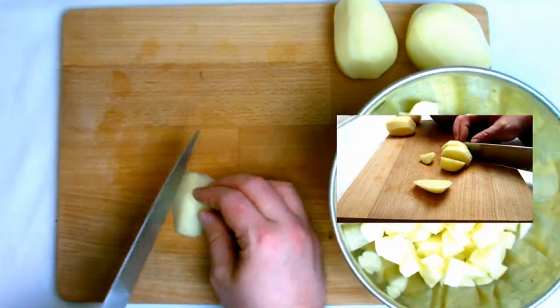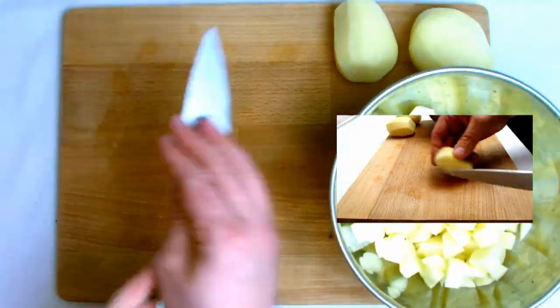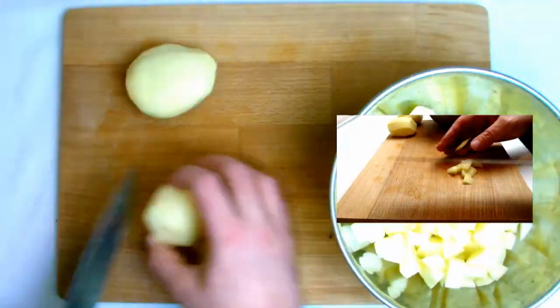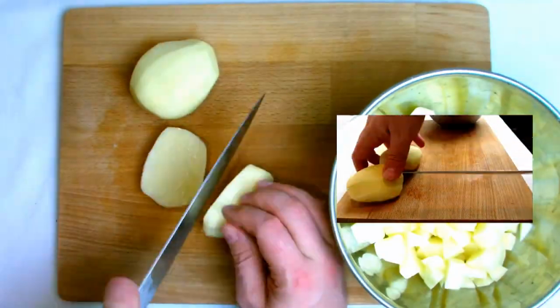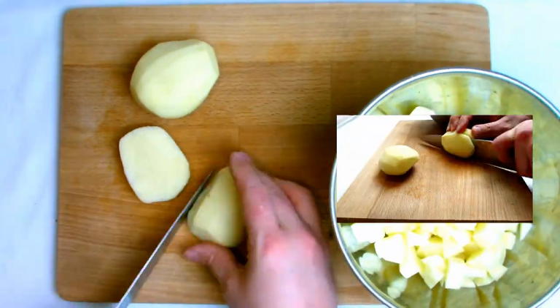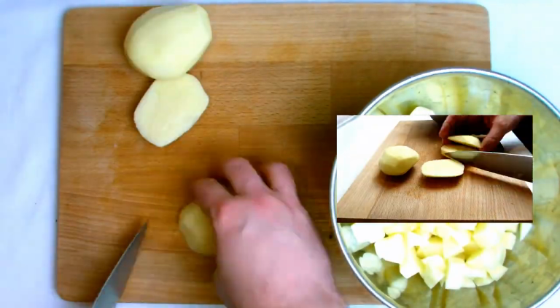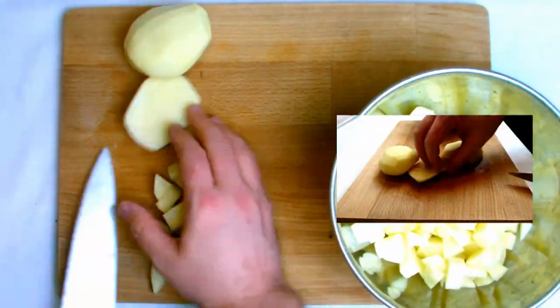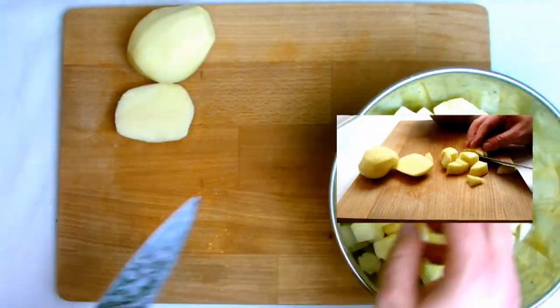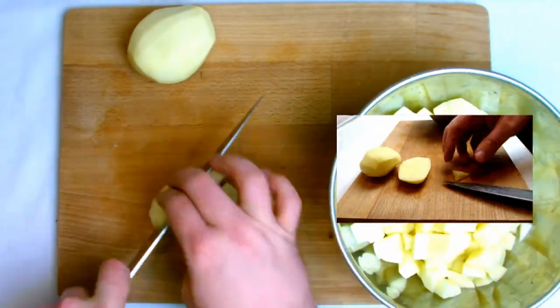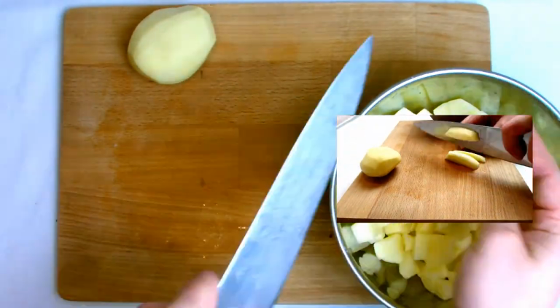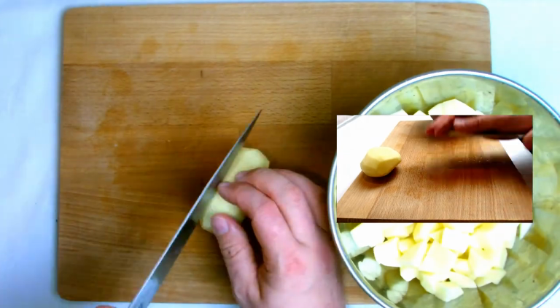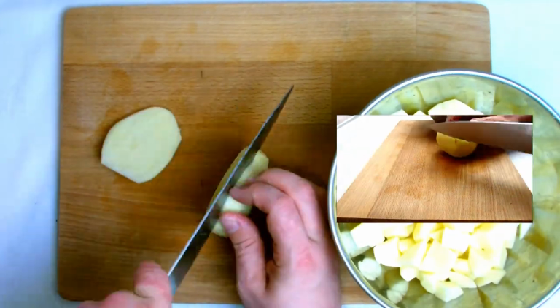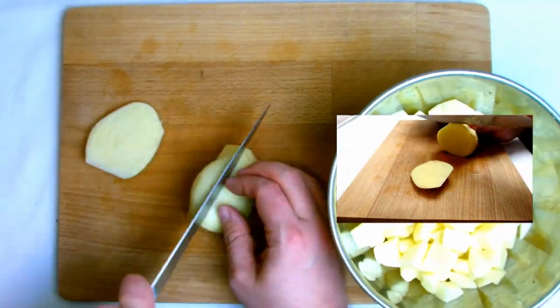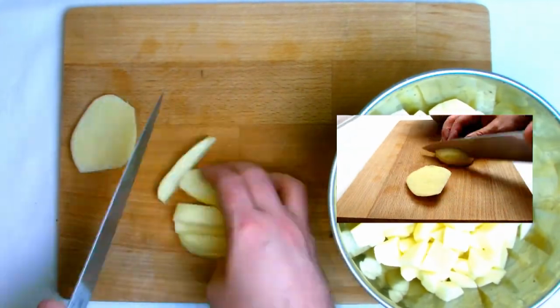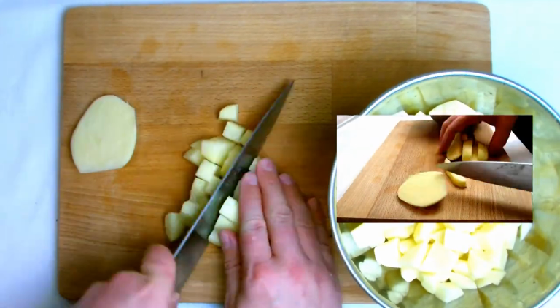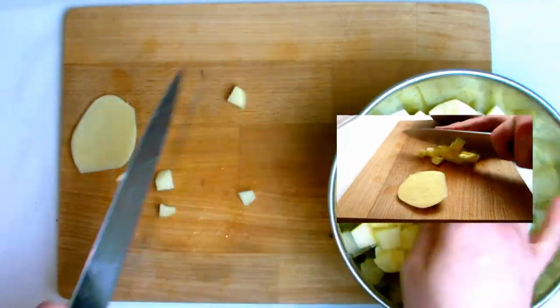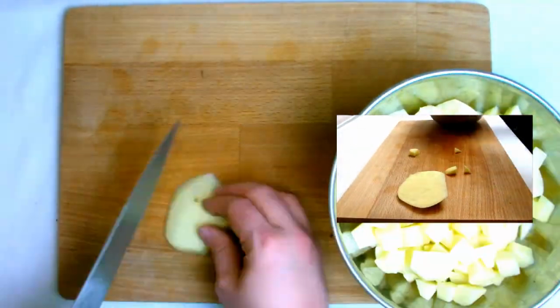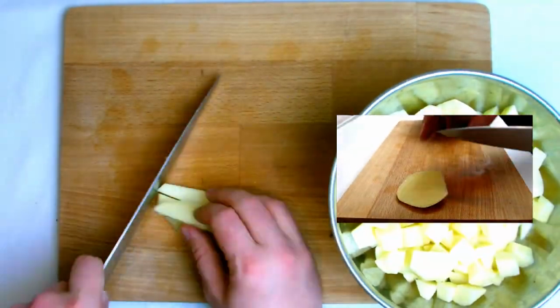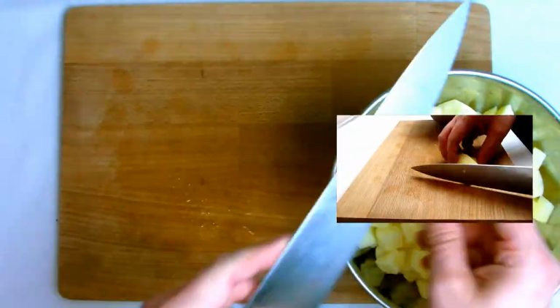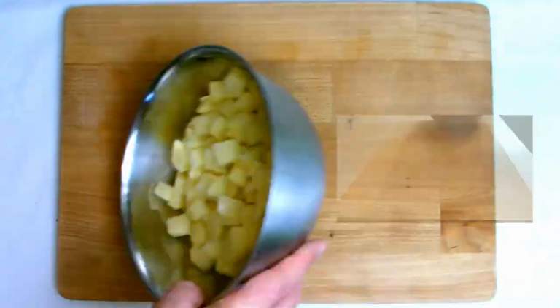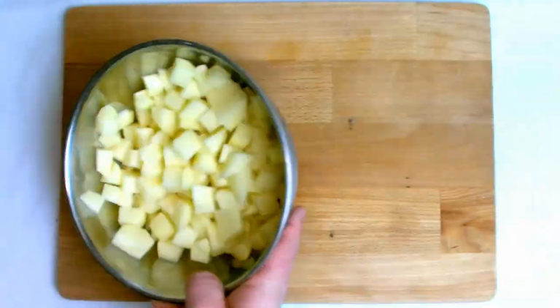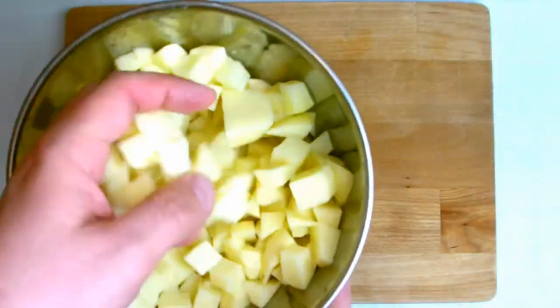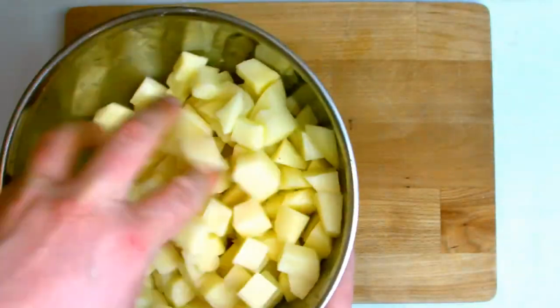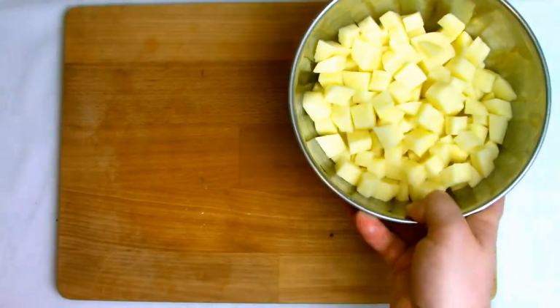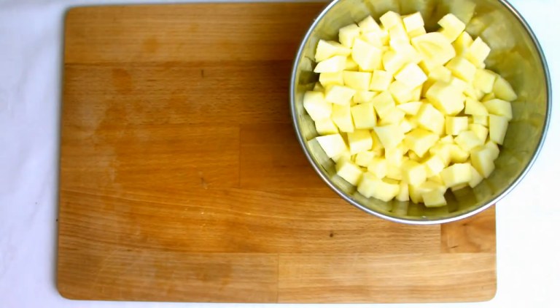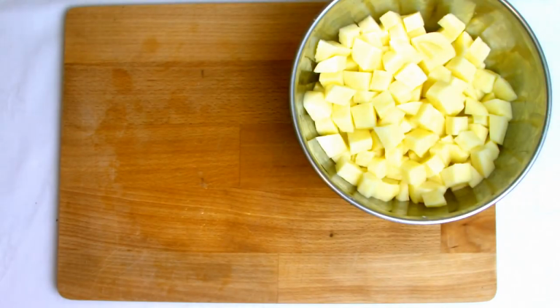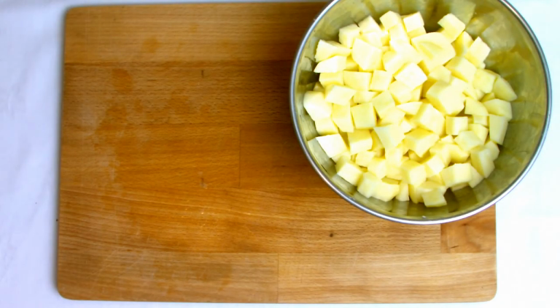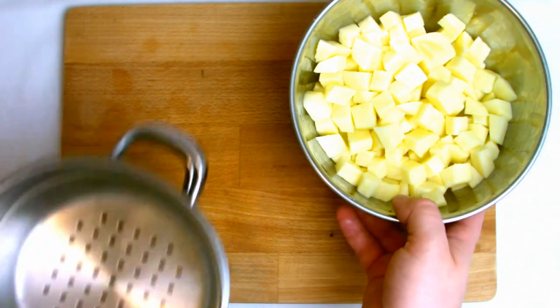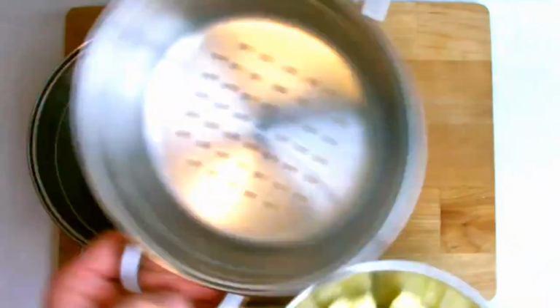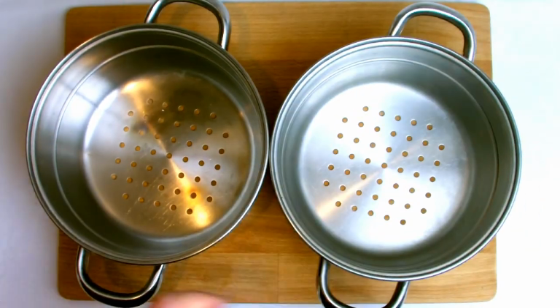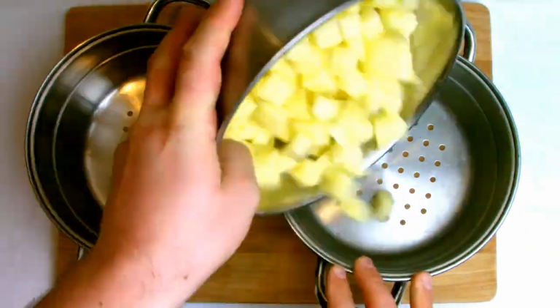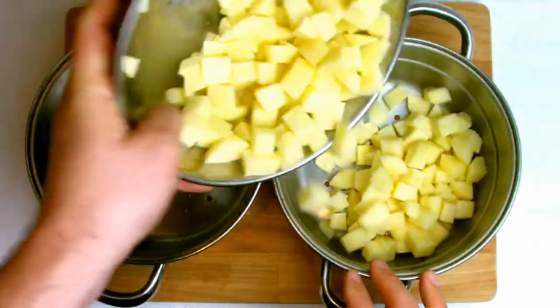Once your potatoes have been diced, we need to cook those straight away. Spread them evenly between your steamer trays and place straight onto the steamer to cook. If you do not have a steamer, you can always just submerge them into salted boiling water and cook them that way.